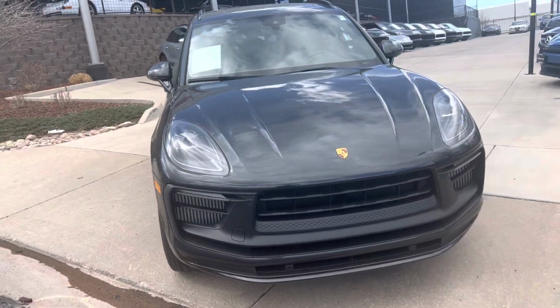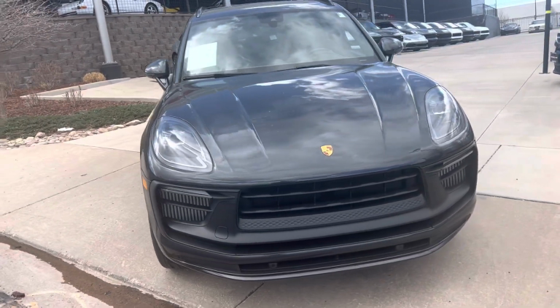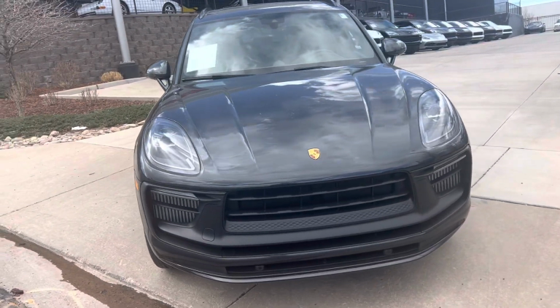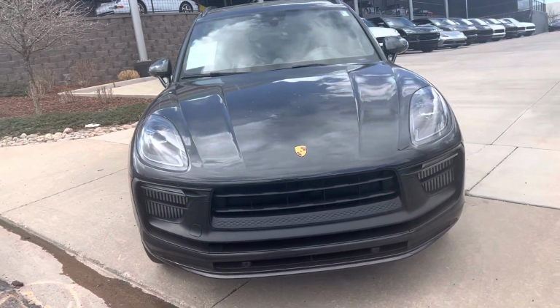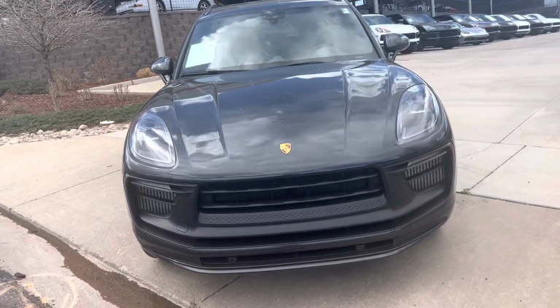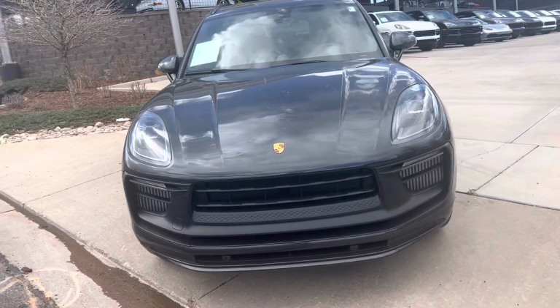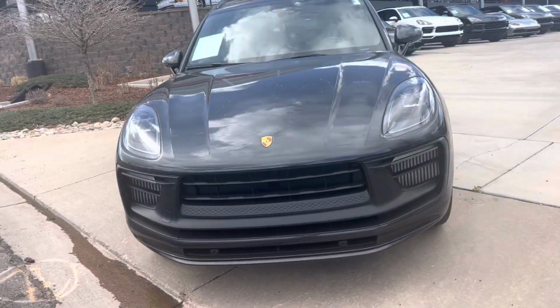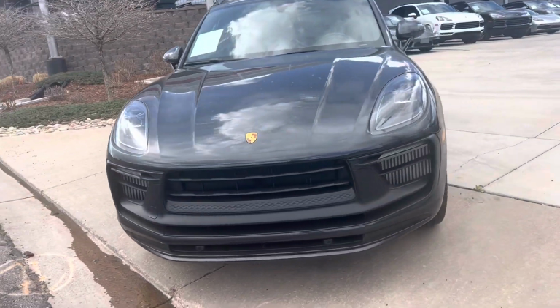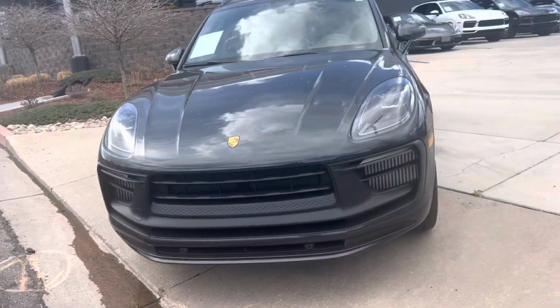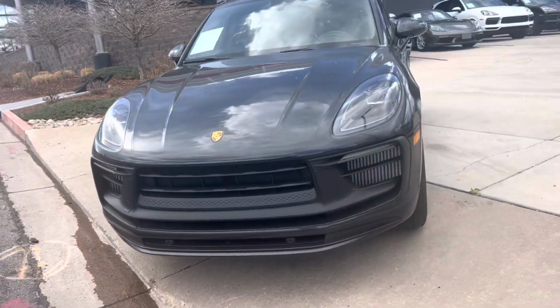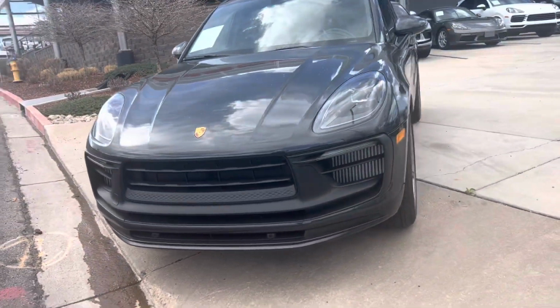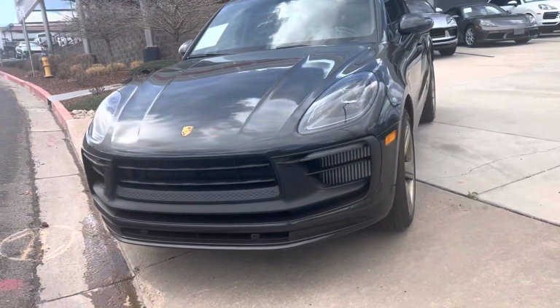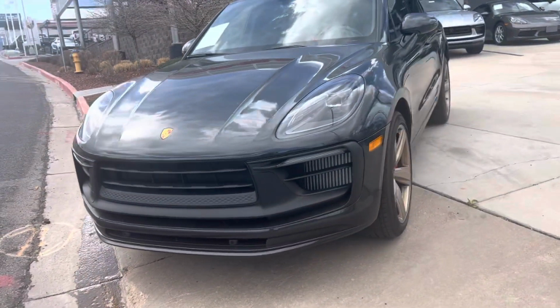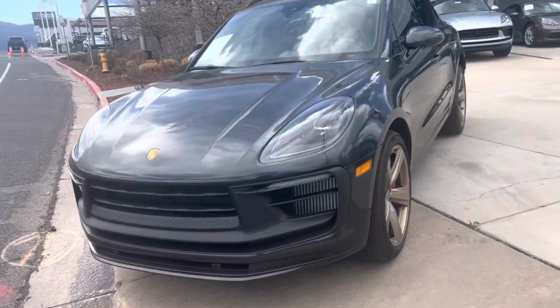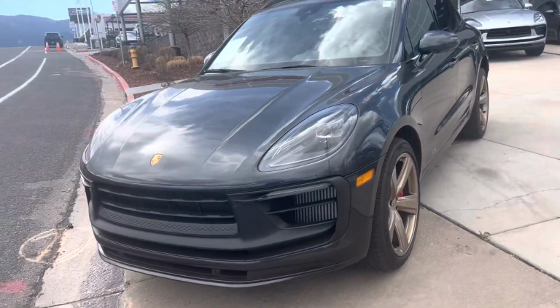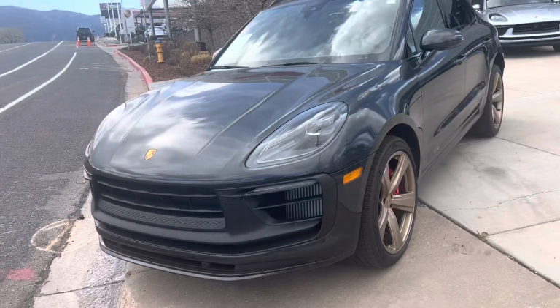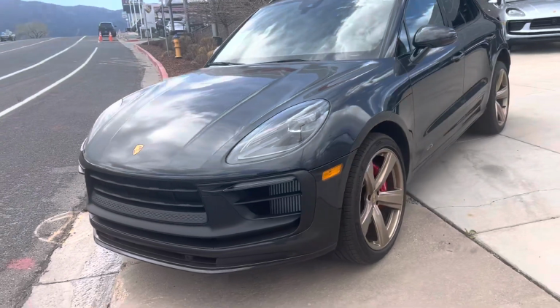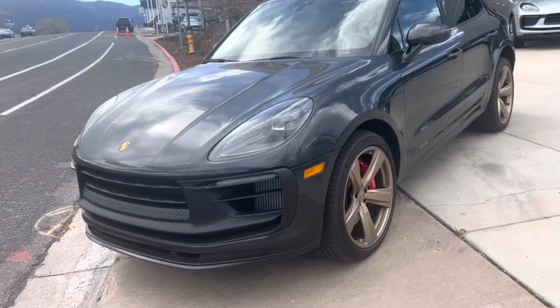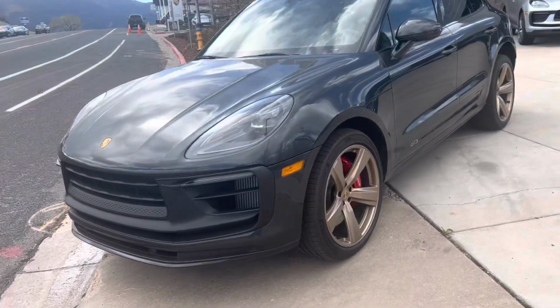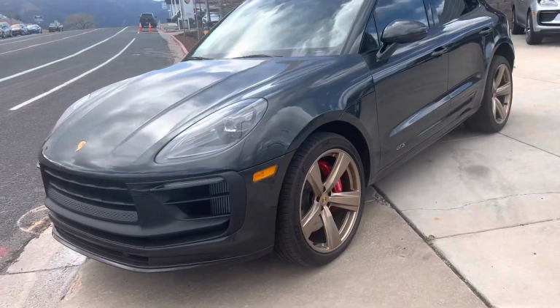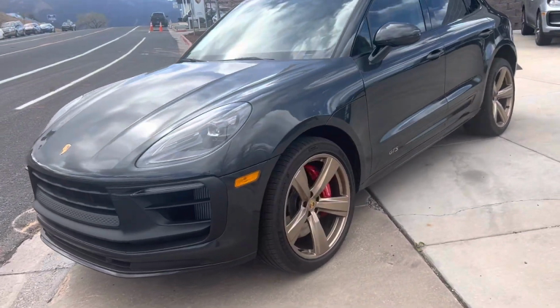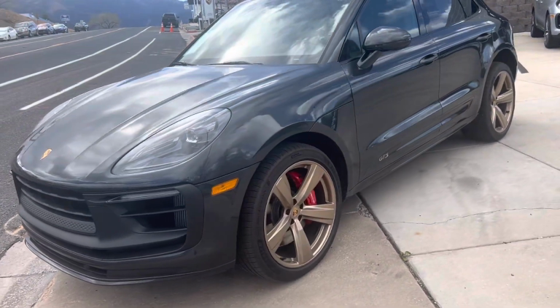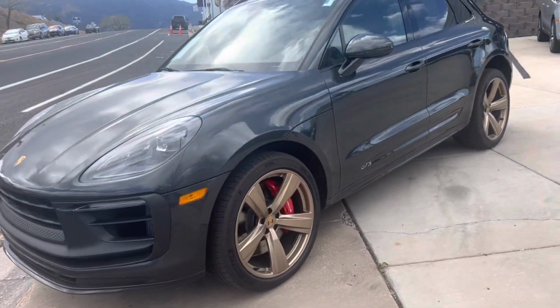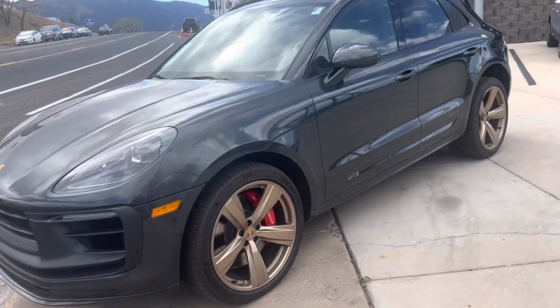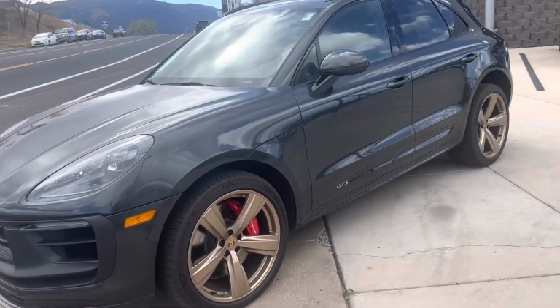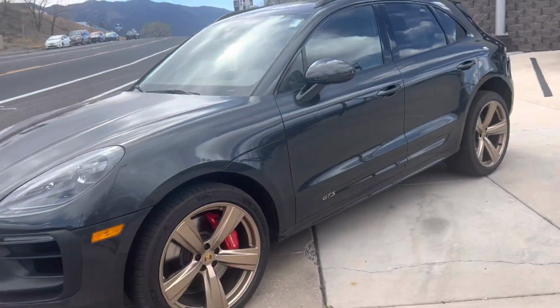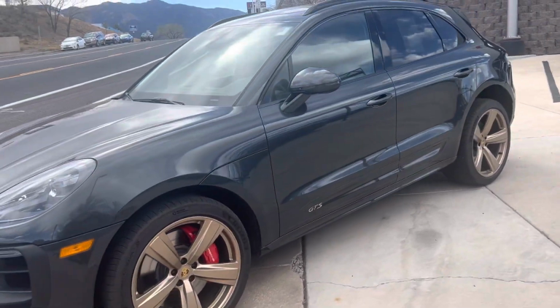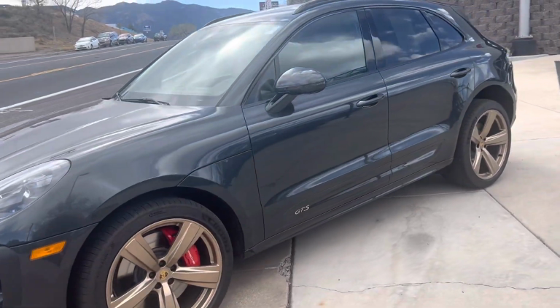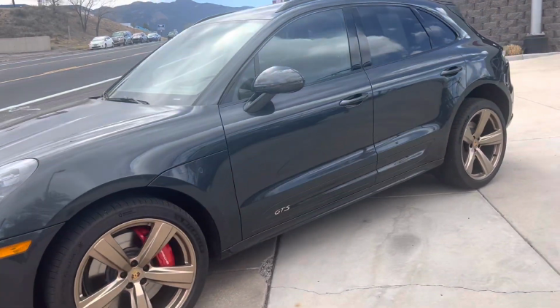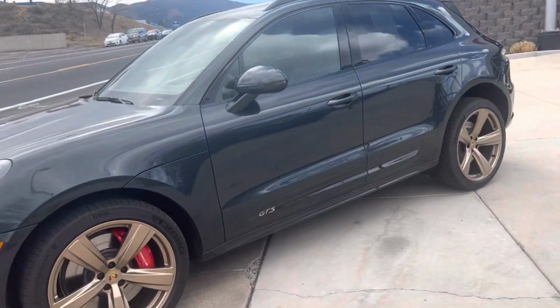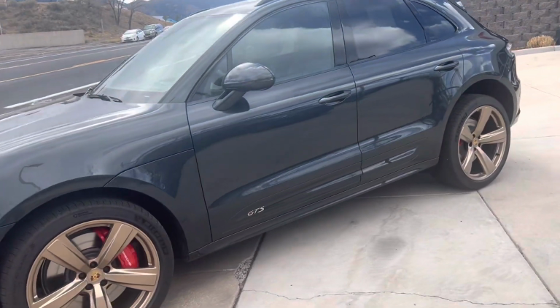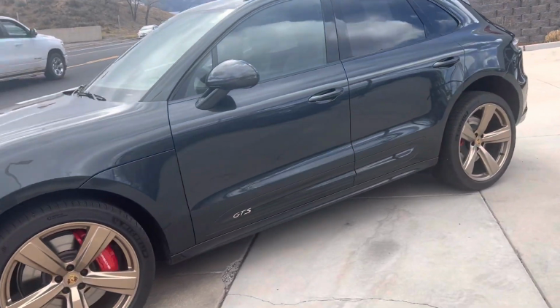Take a quick walk around the outside and go inside. The wheels are all in good shape — no curb rash.